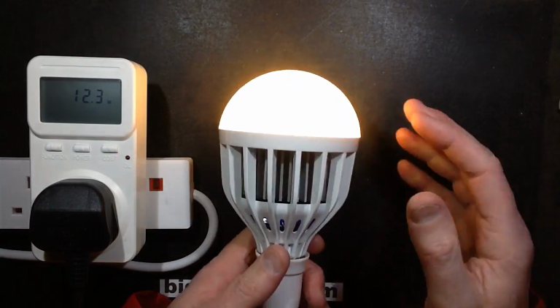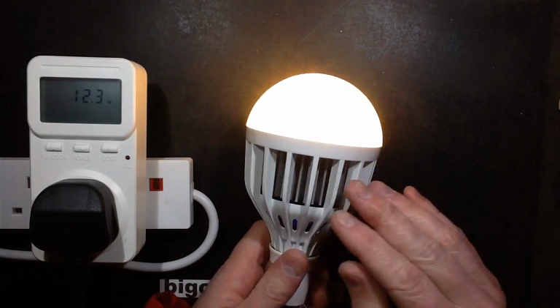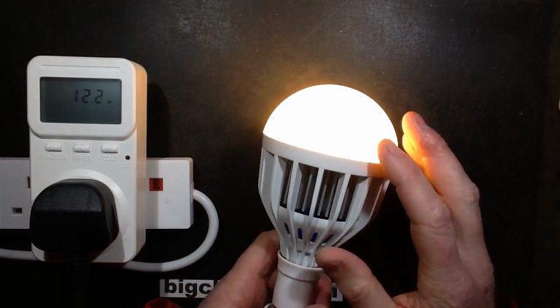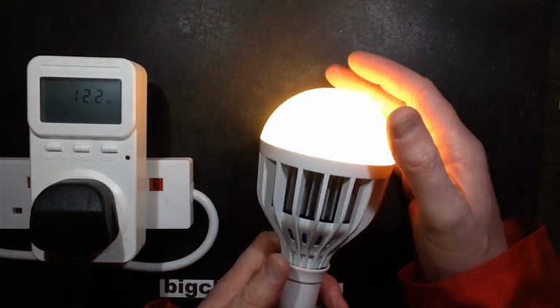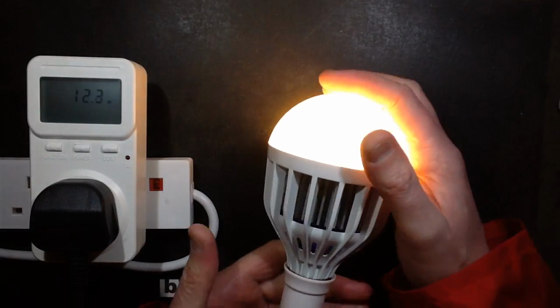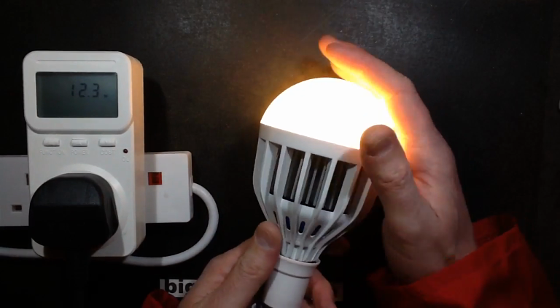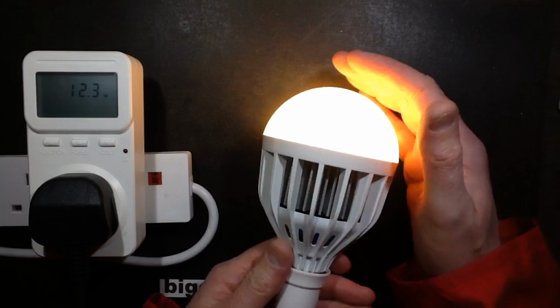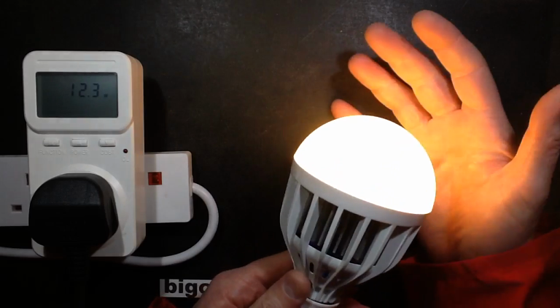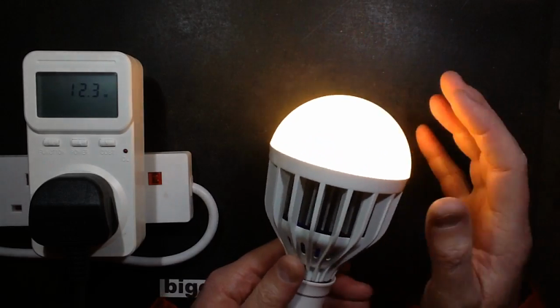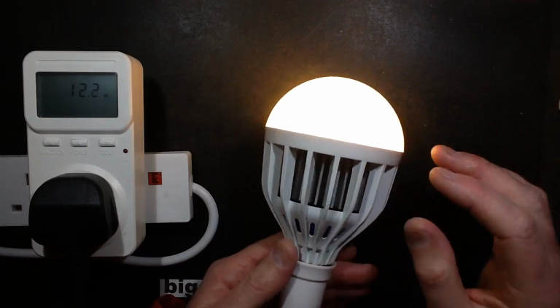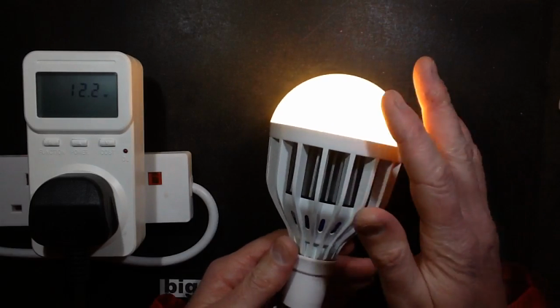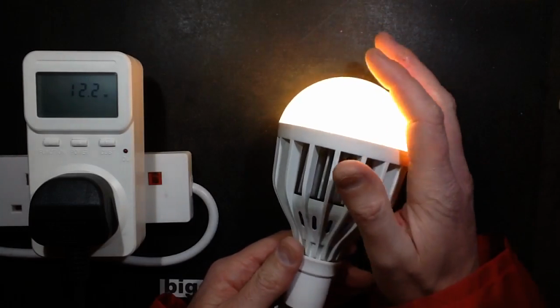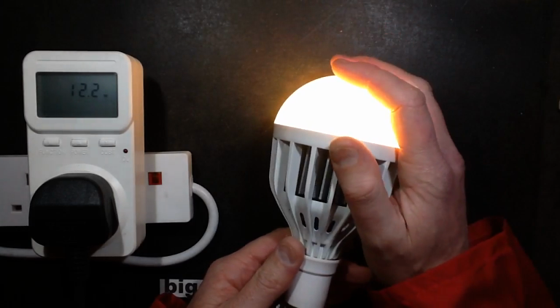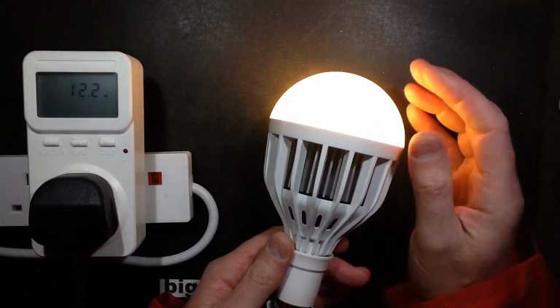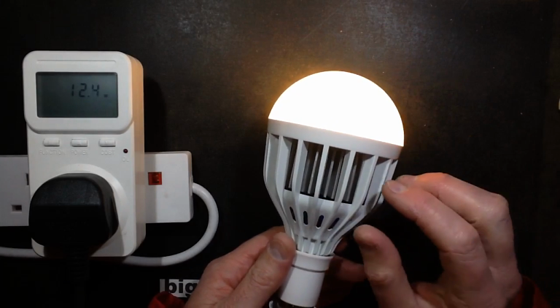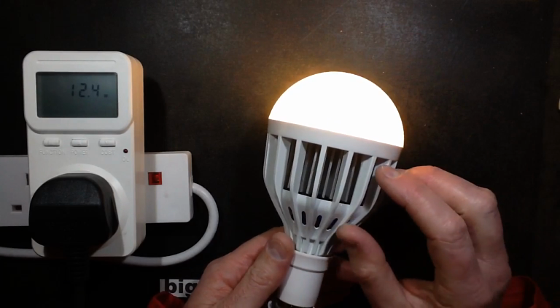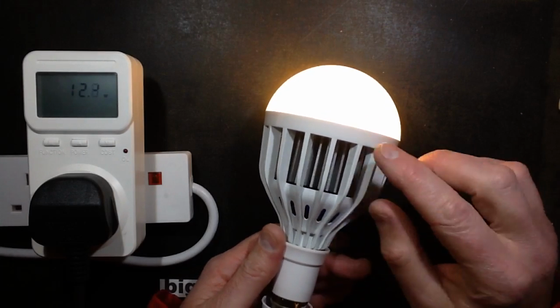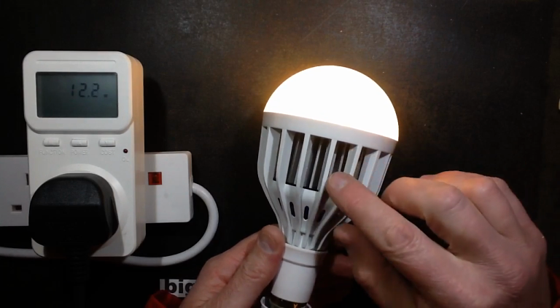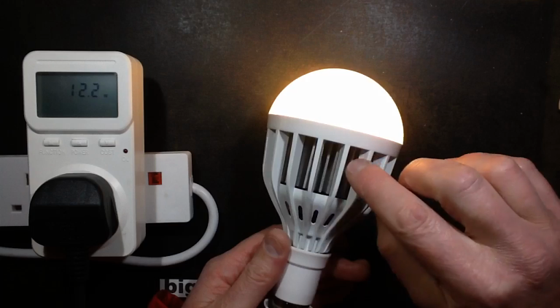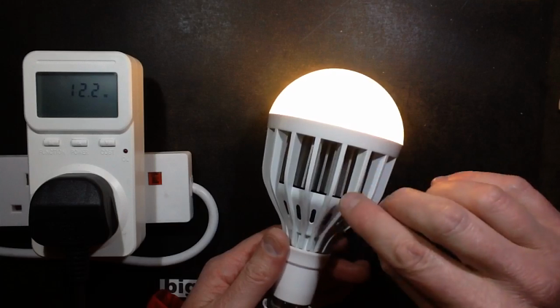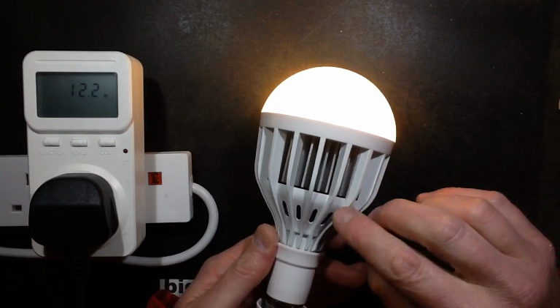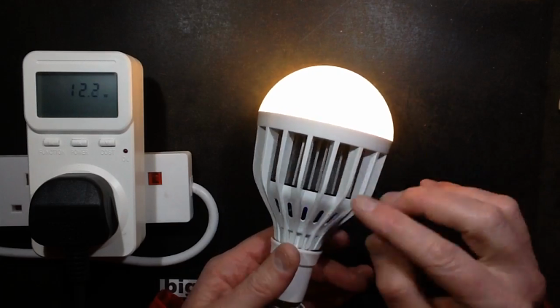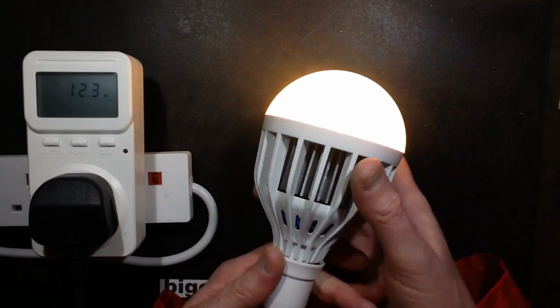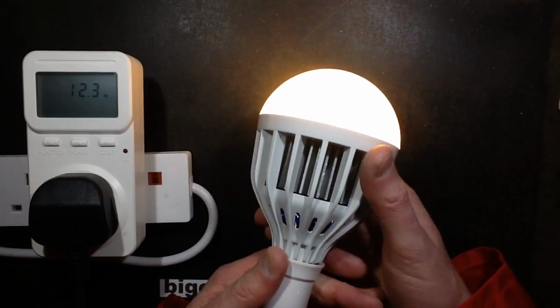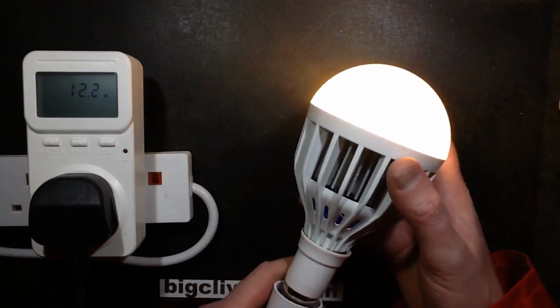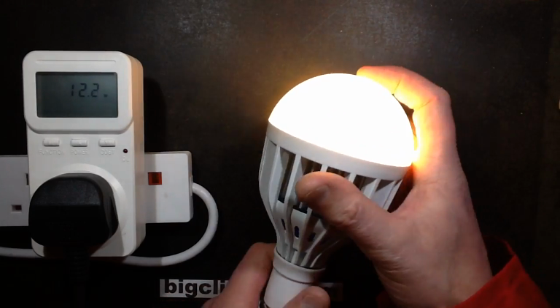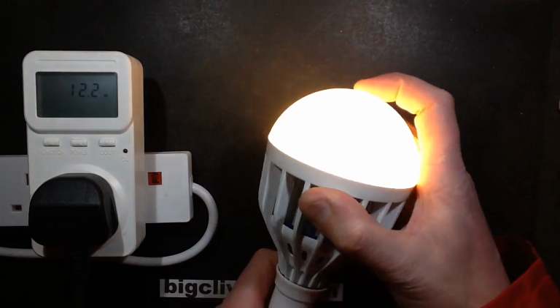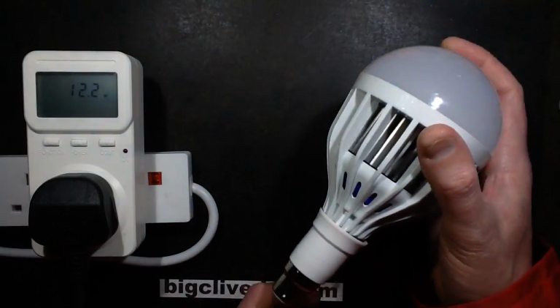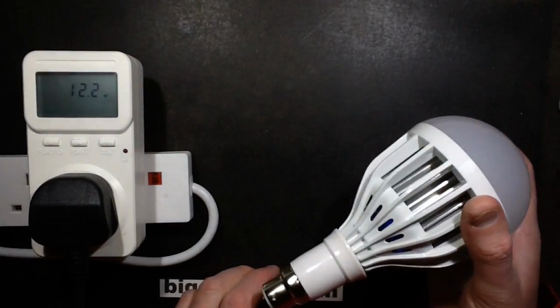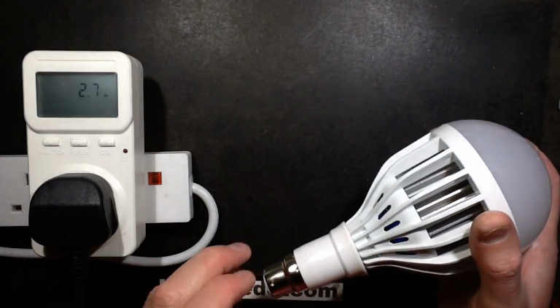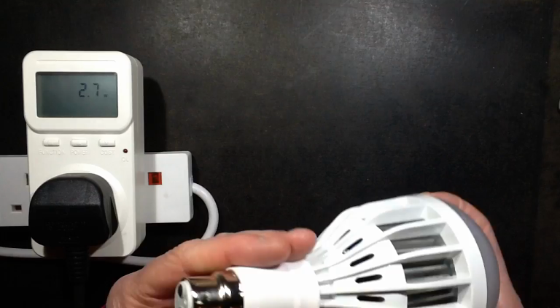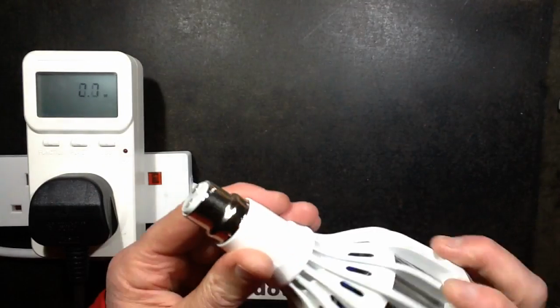I'm quite happy with that because it's very bright and it's going to run cooler. Interestingly, it's got aluminium fins on the inside of this plastic casing, so let's open it up.